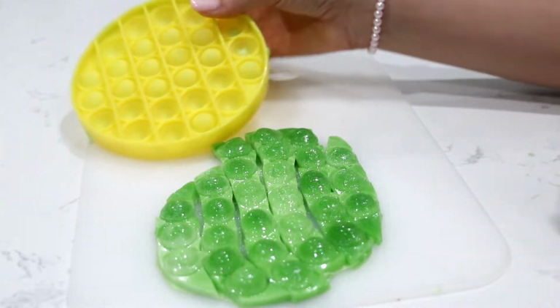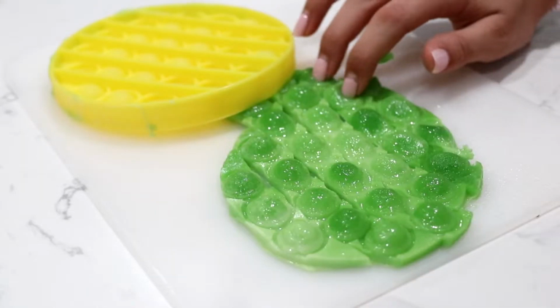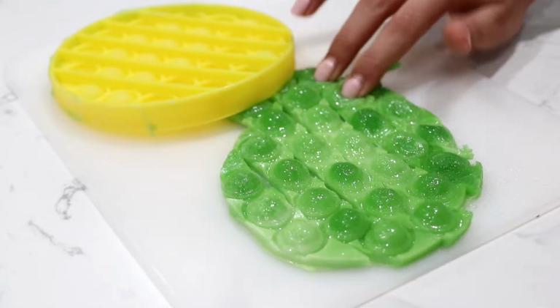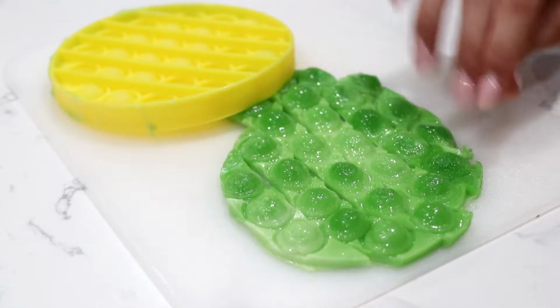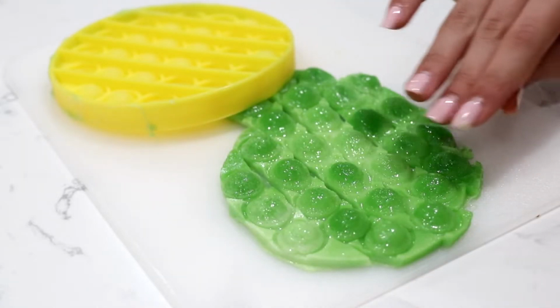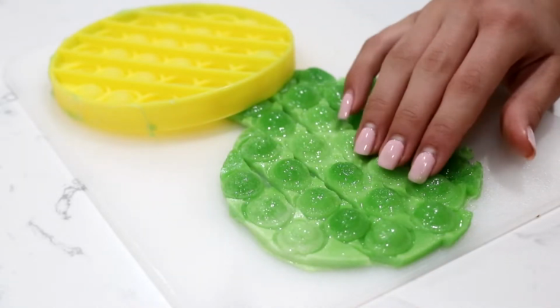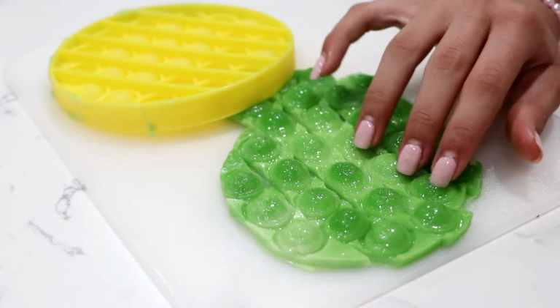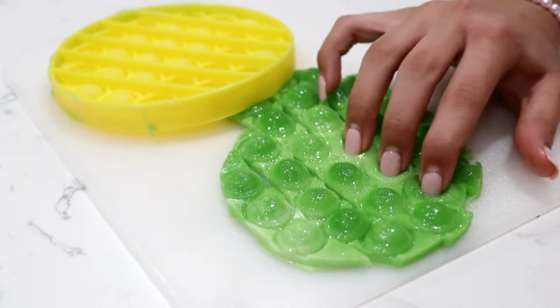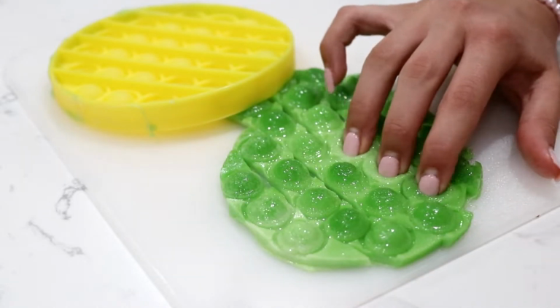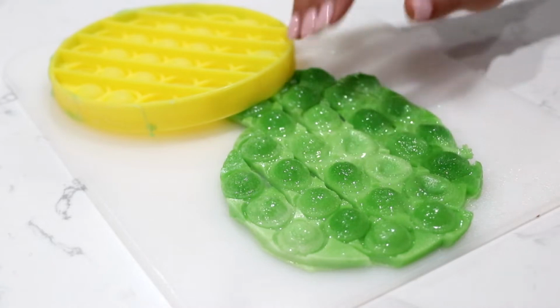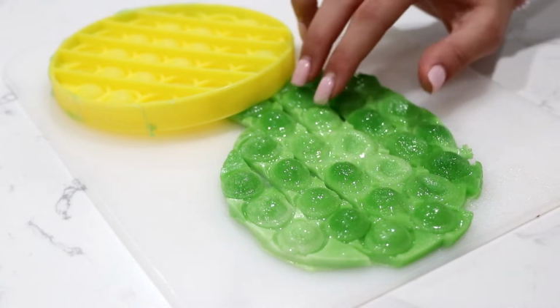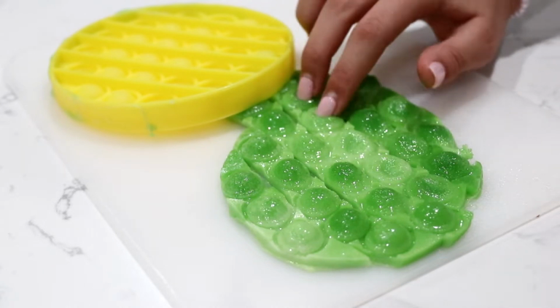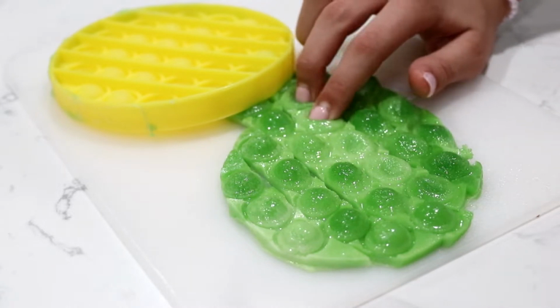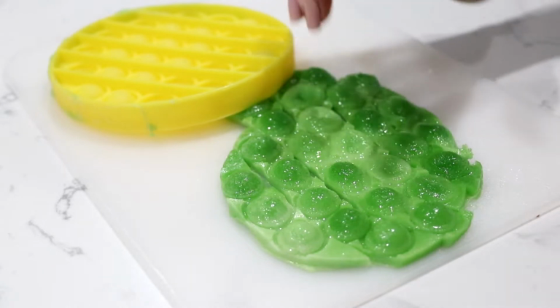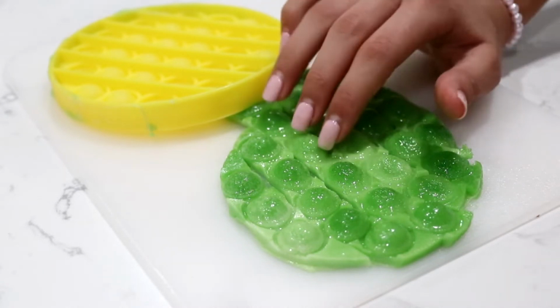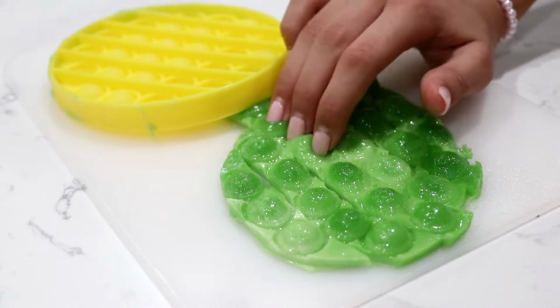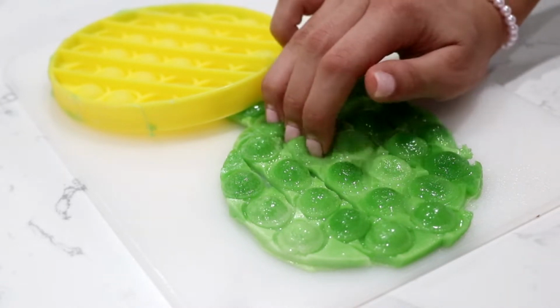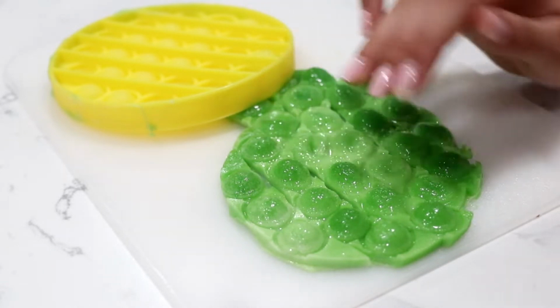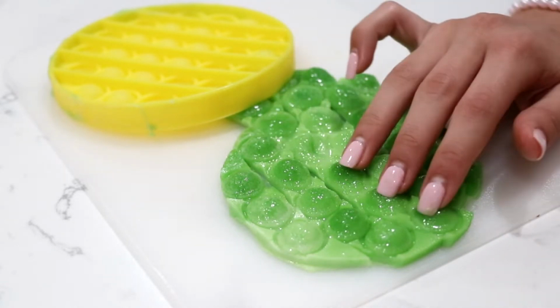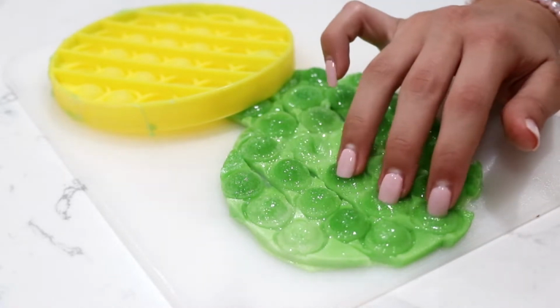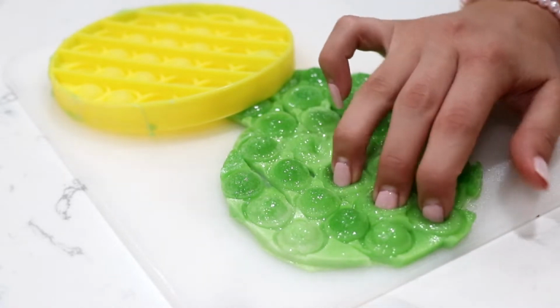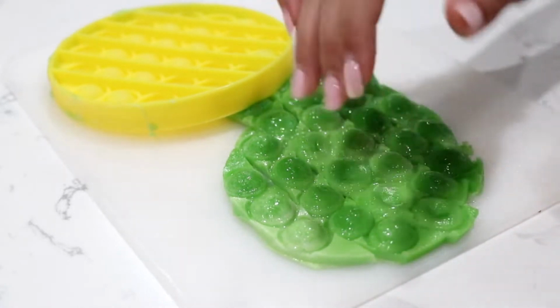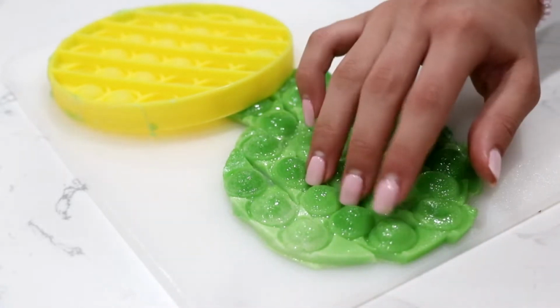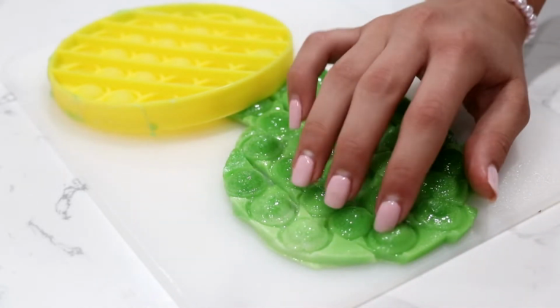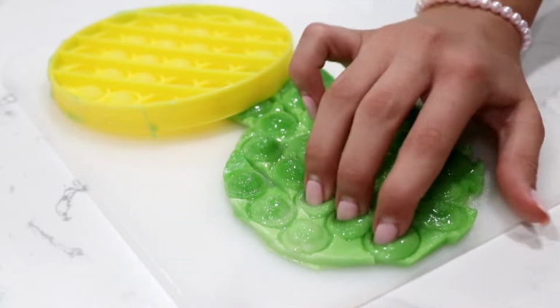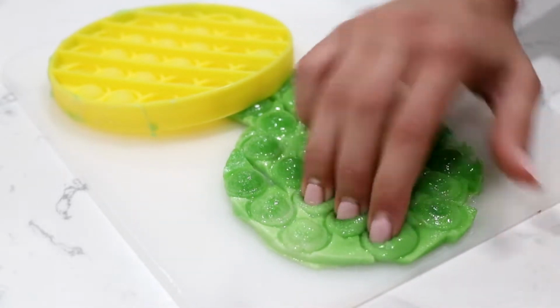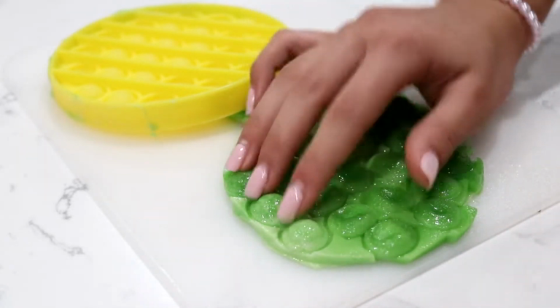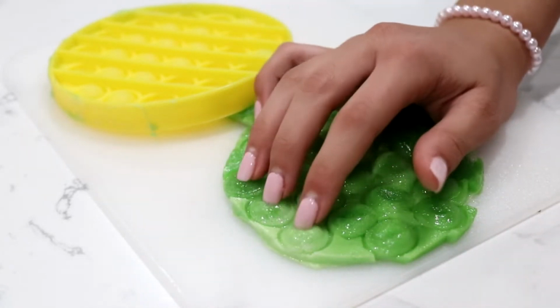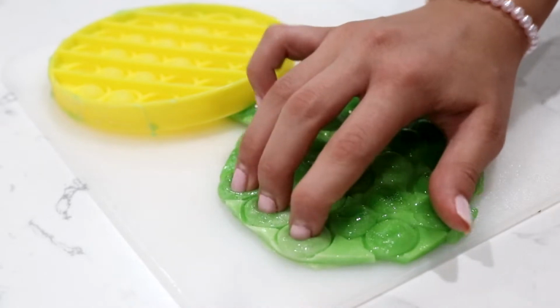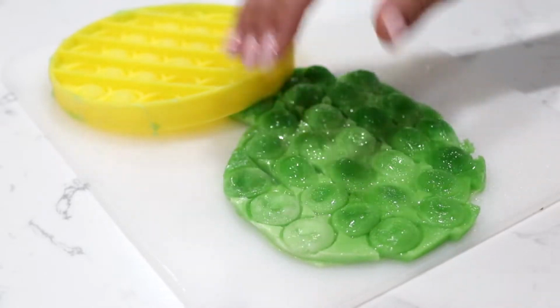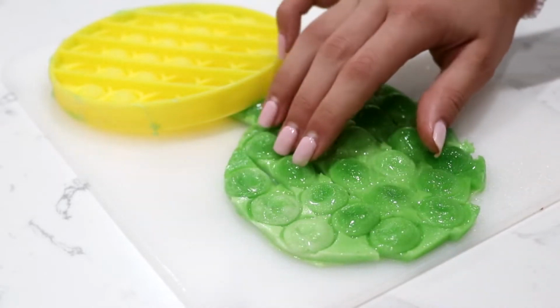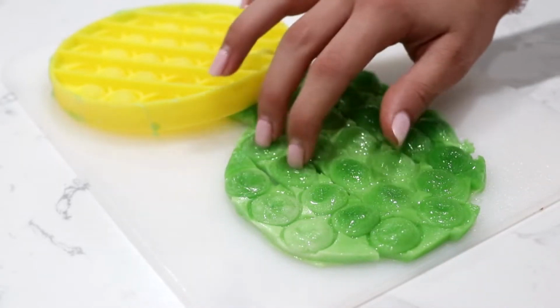This is such a good DIY, especially because you can actually pop it and it will go back up. So you can pop it as many times as you would like.